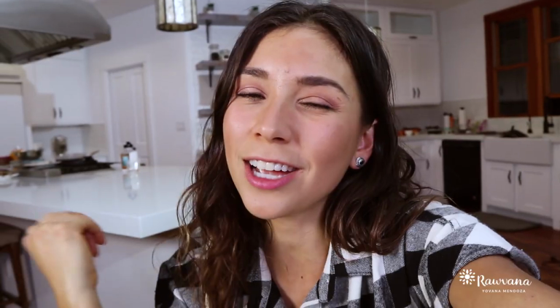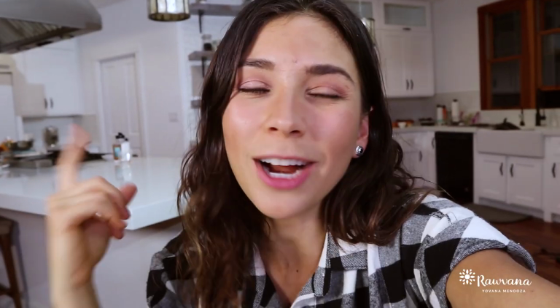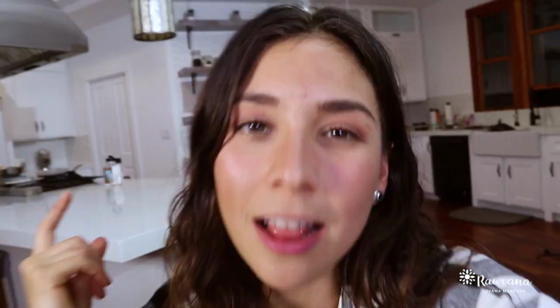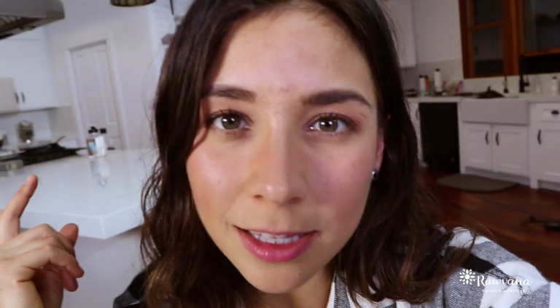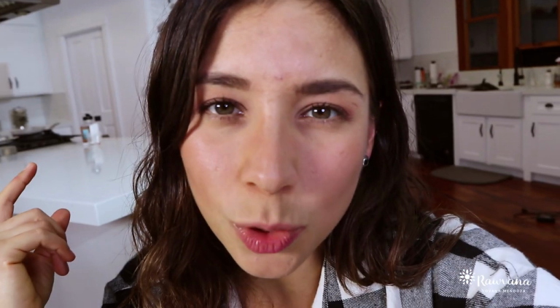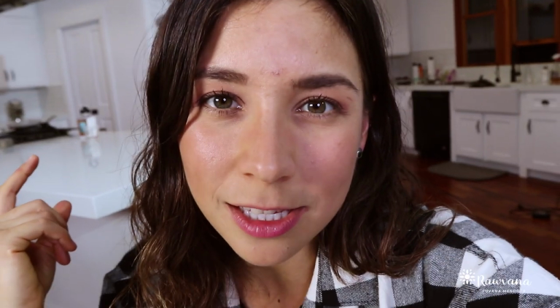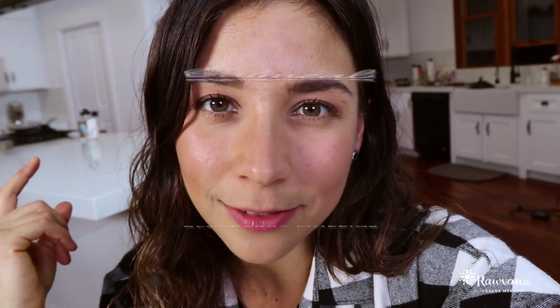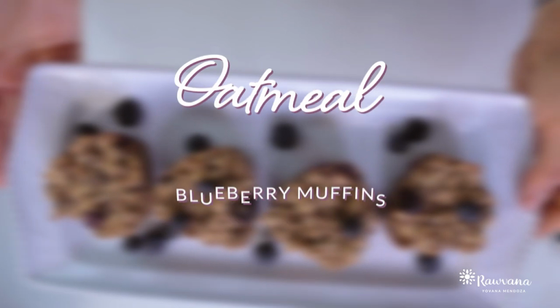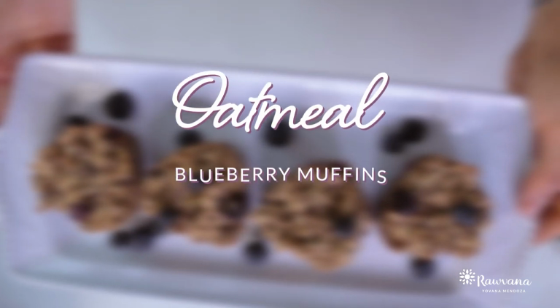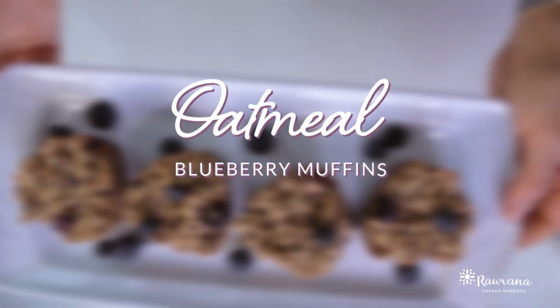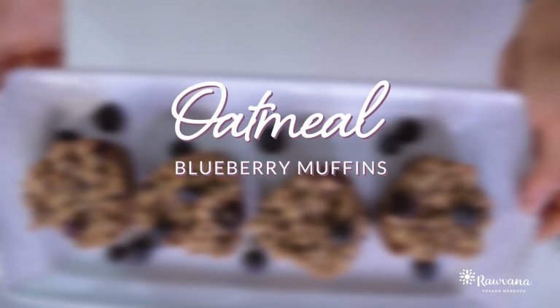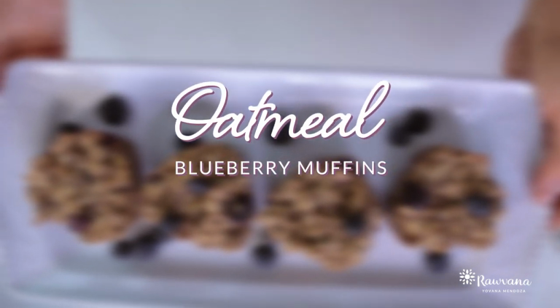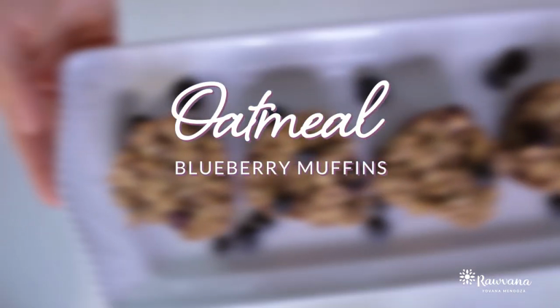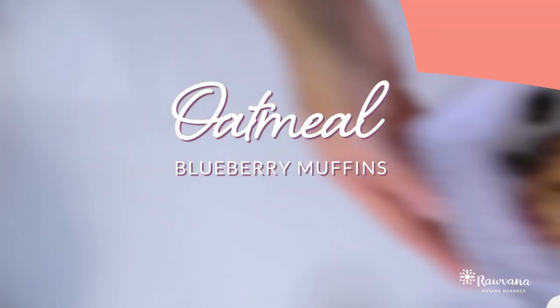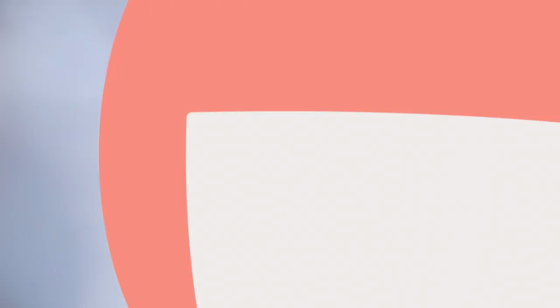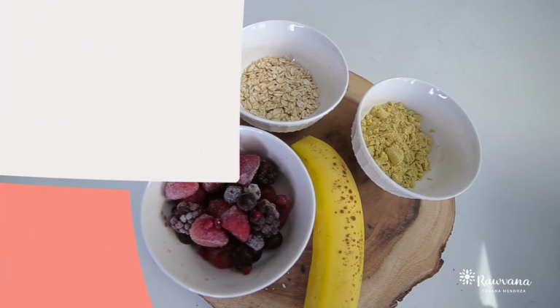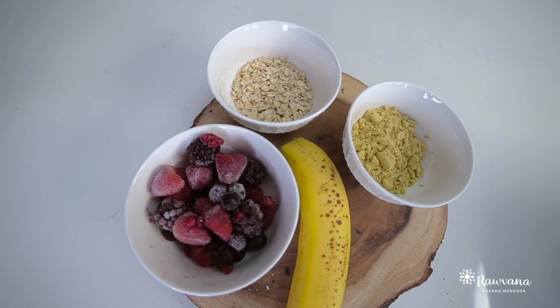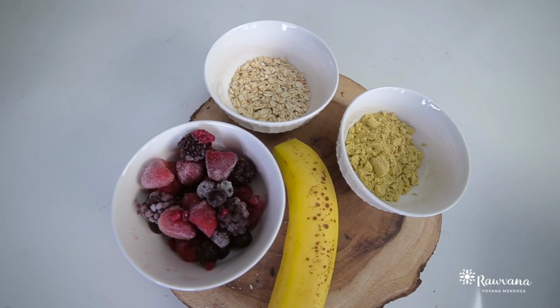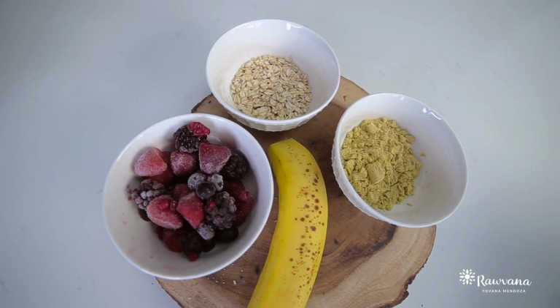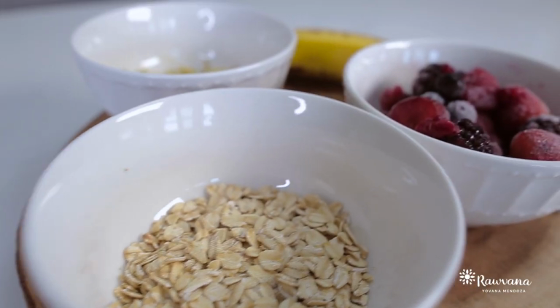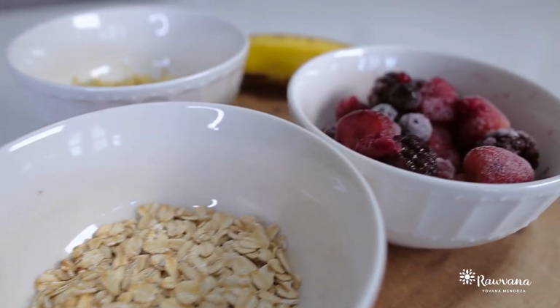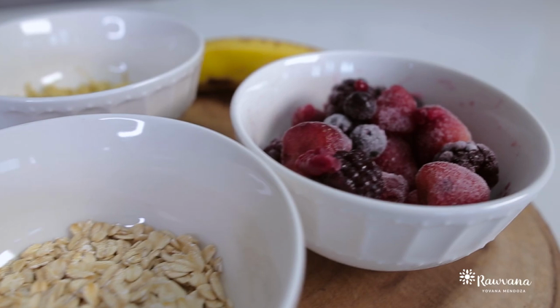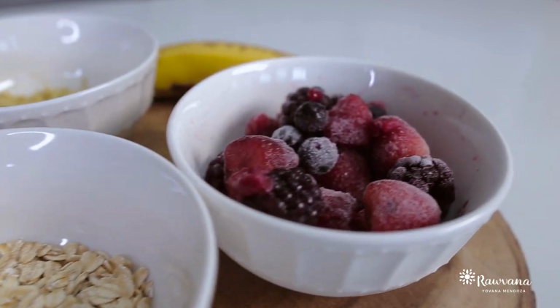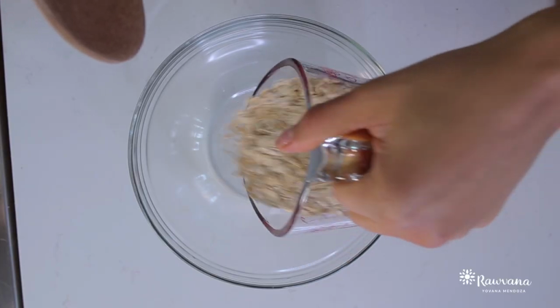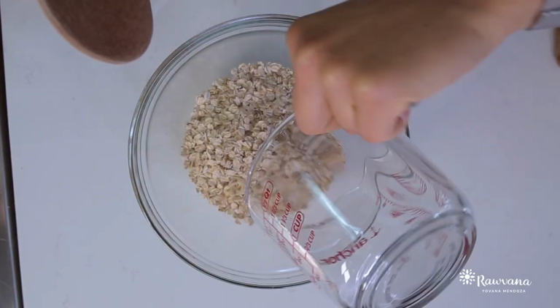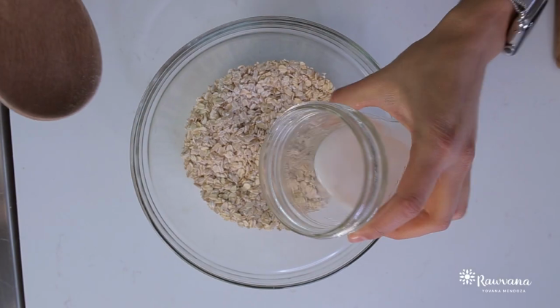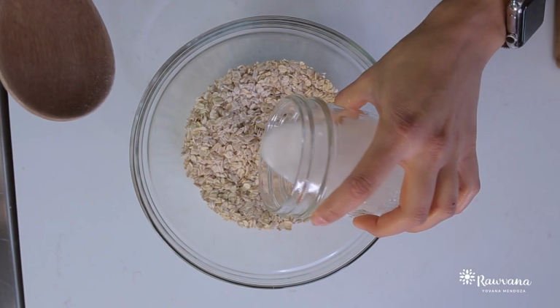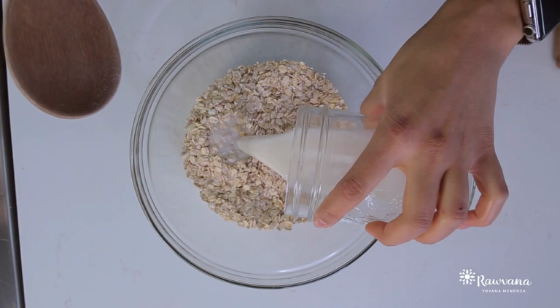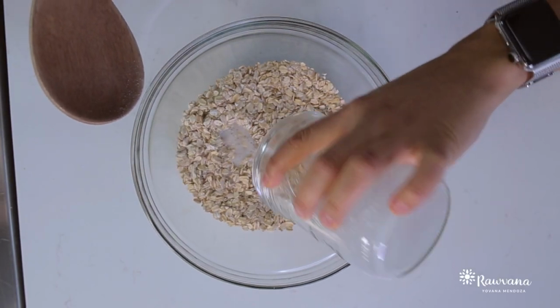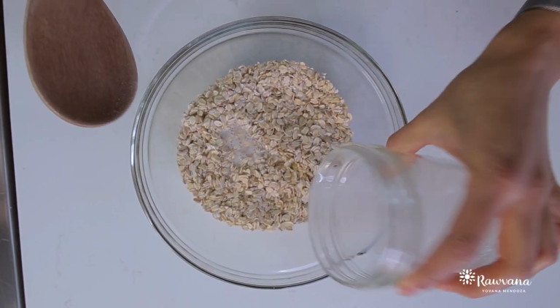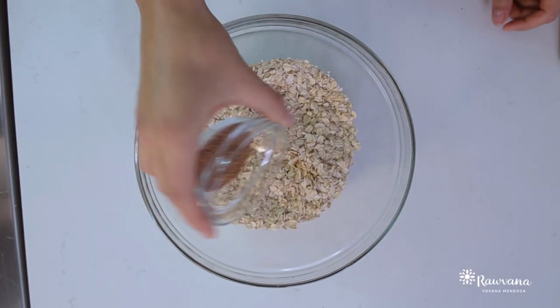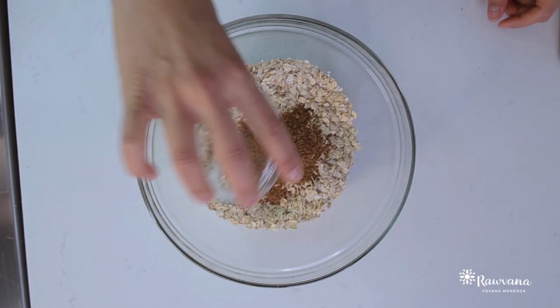Are you guys ready? Let's do this. First recipe, we're going to make some oatmeal blueberry muffins. For these you're going to need oats, of course, almond milk, coconut sugar, cinnamon,